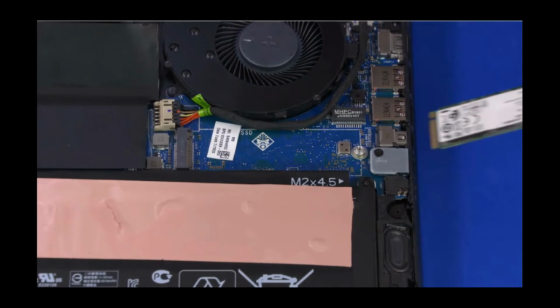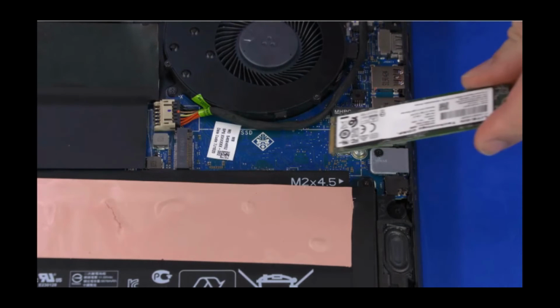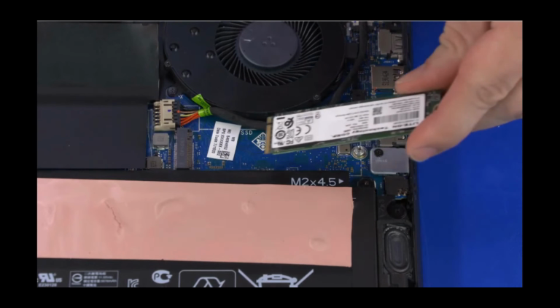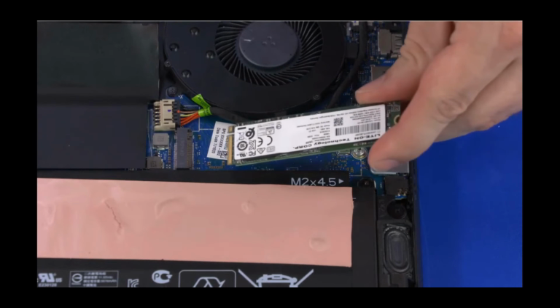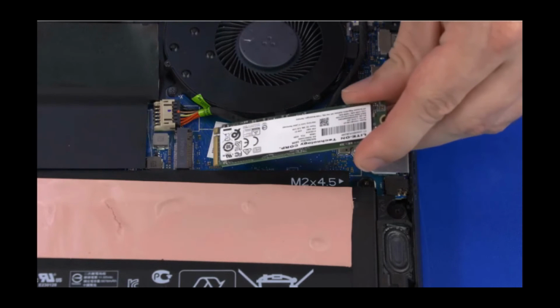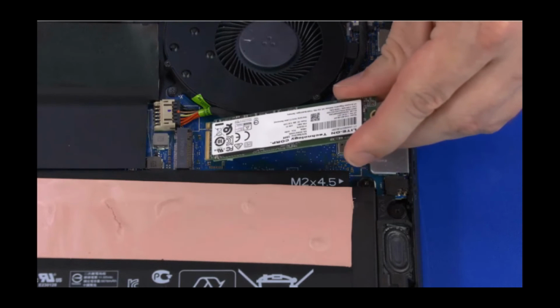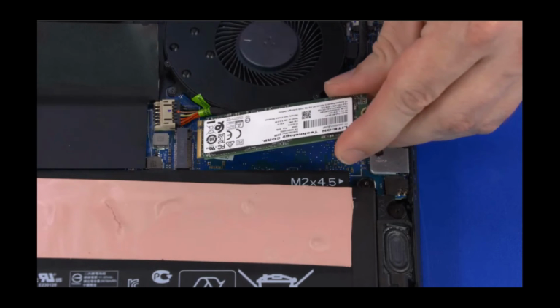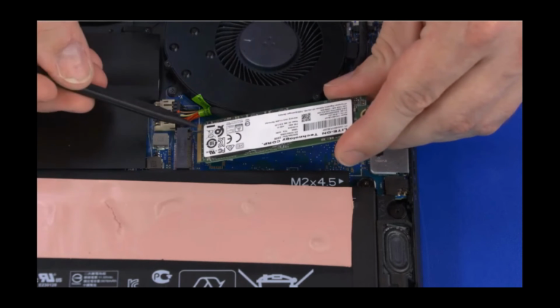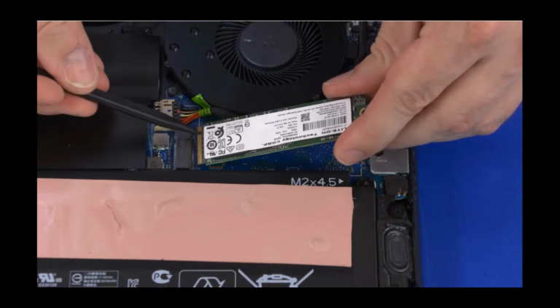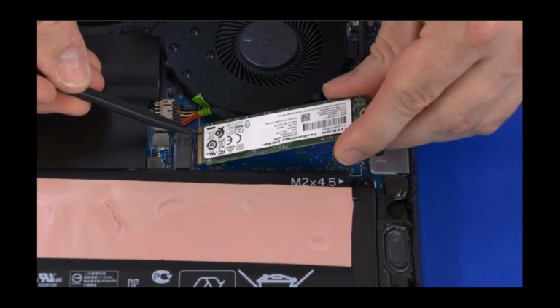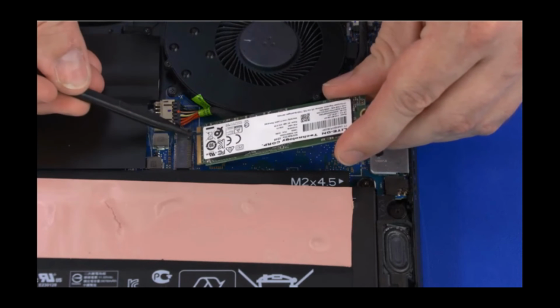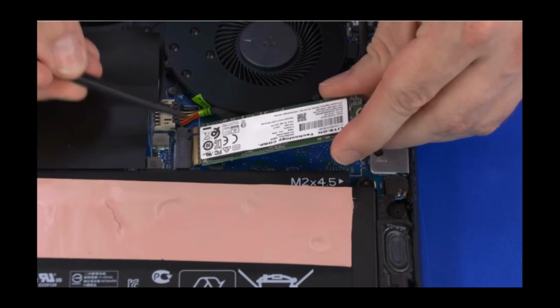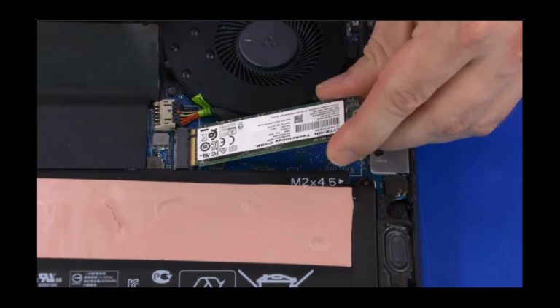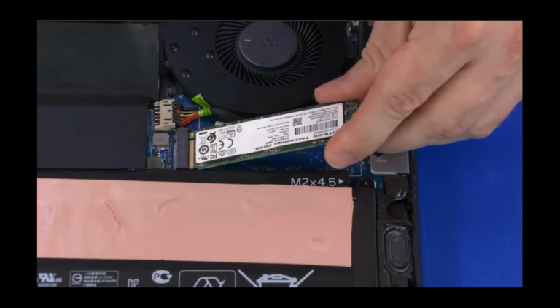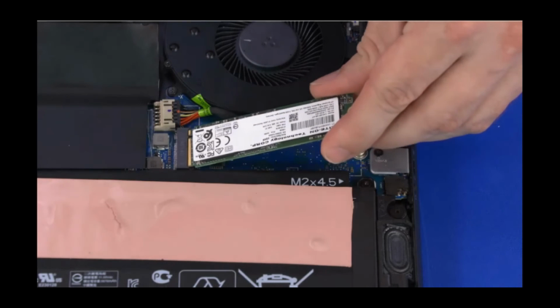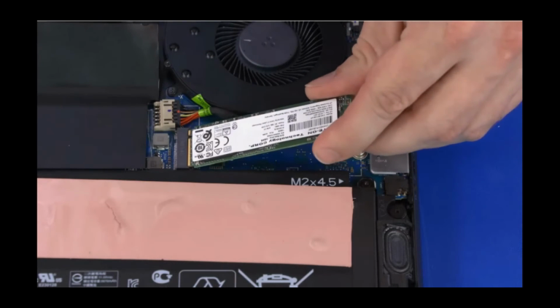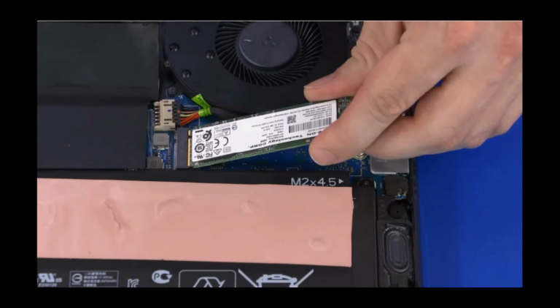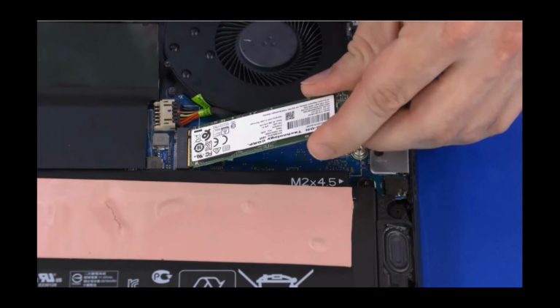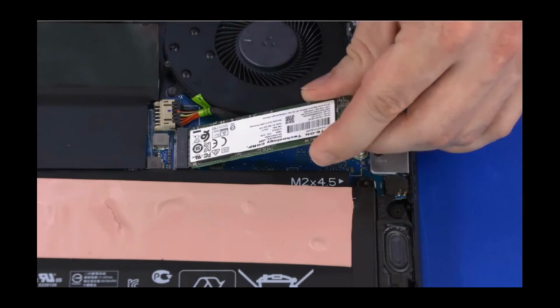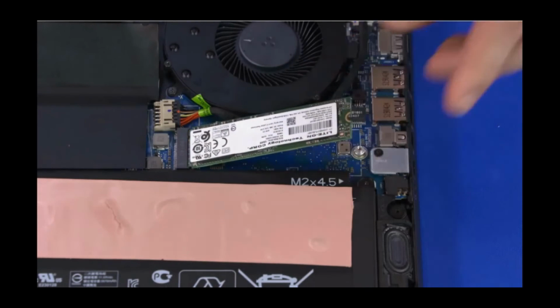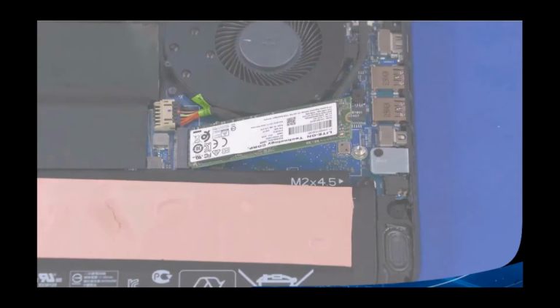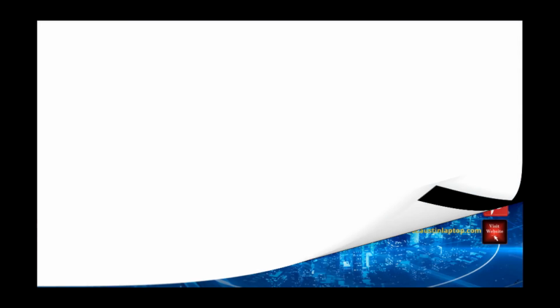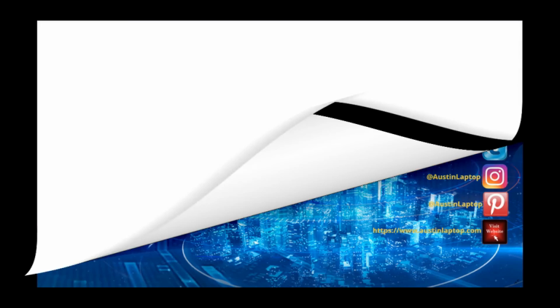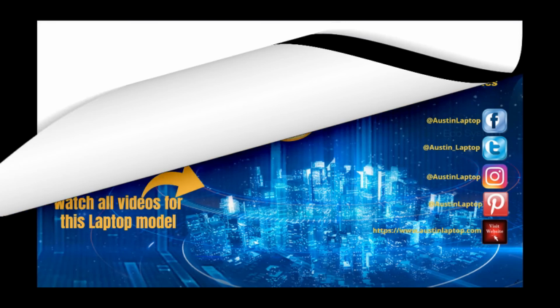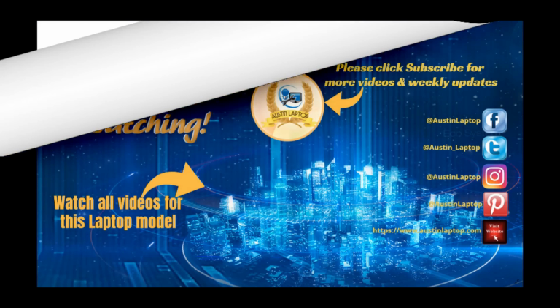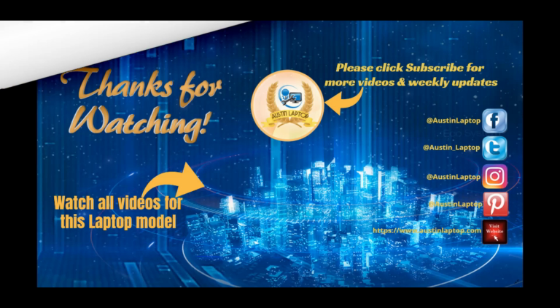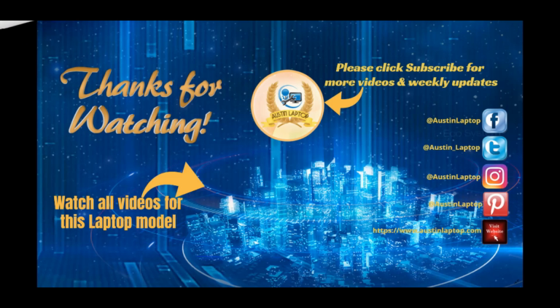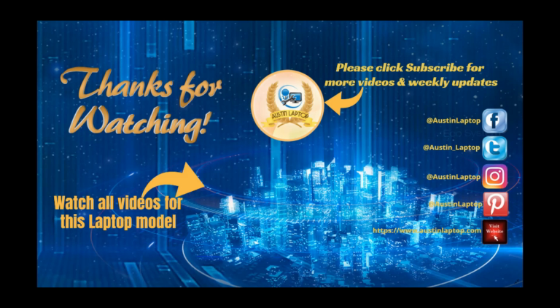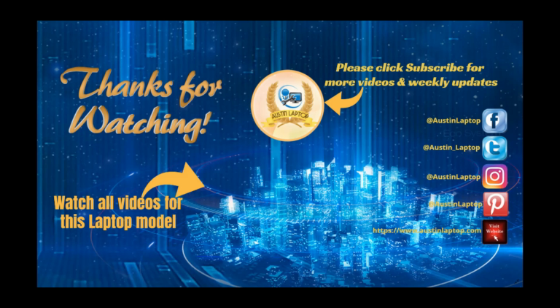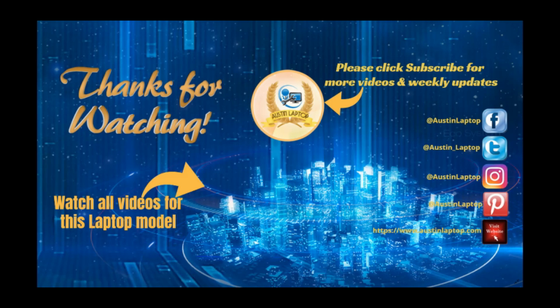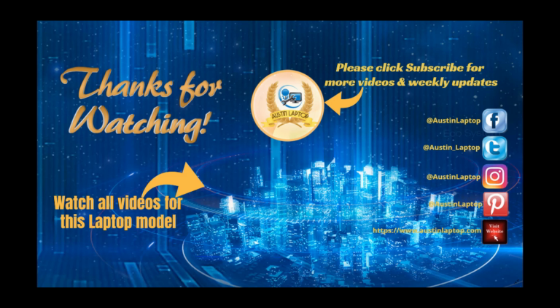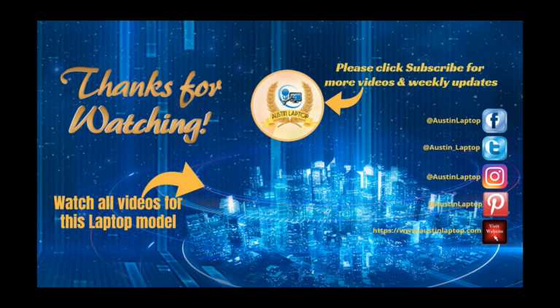Reverse this procedure to install the solid-state drive. Thanks so much.